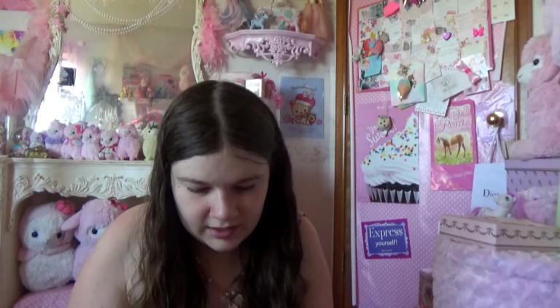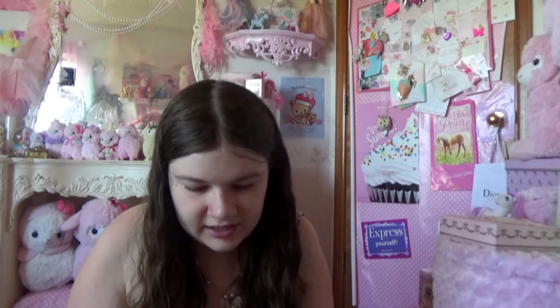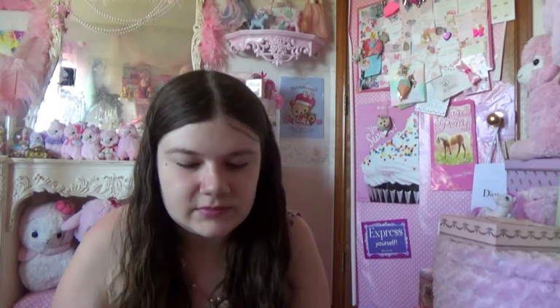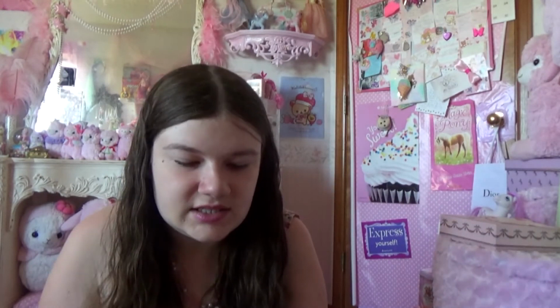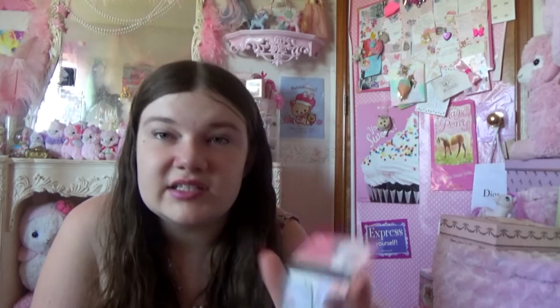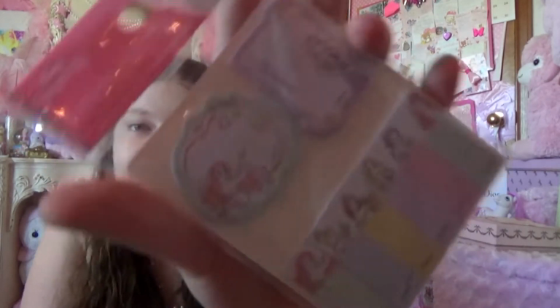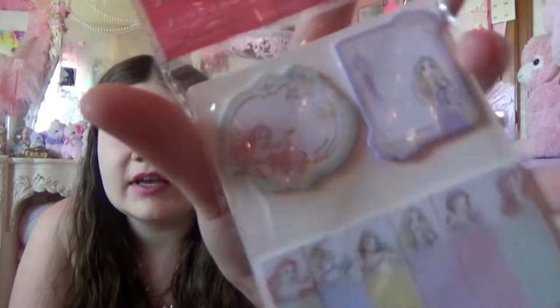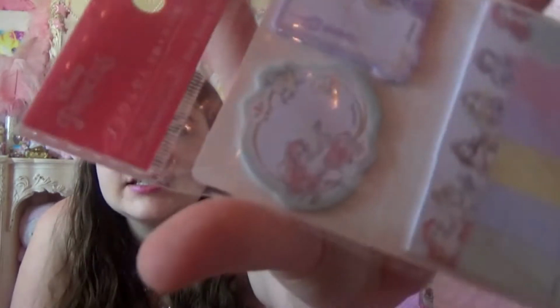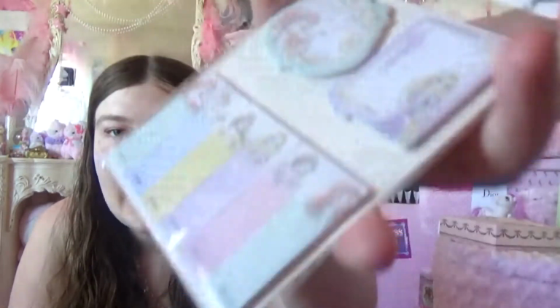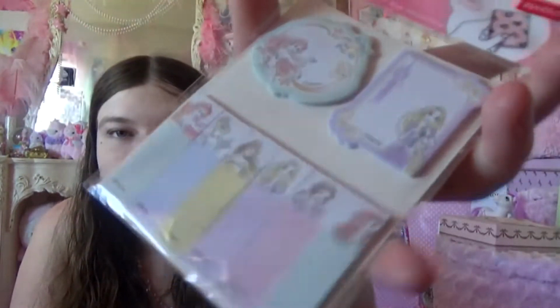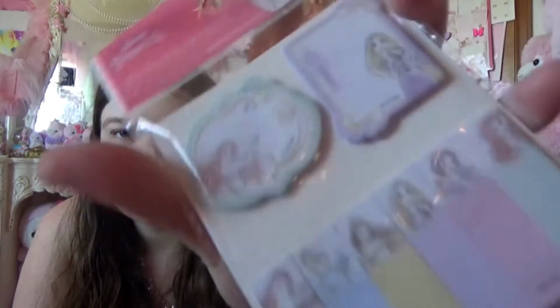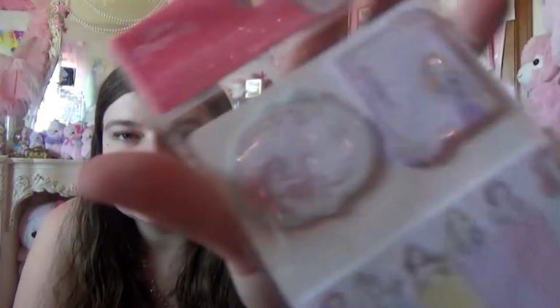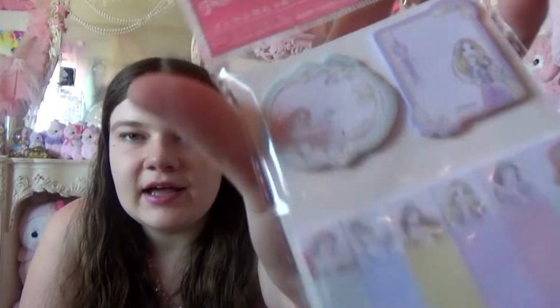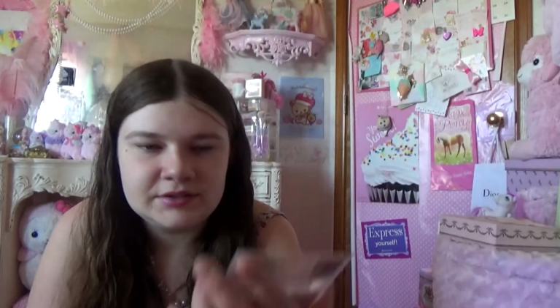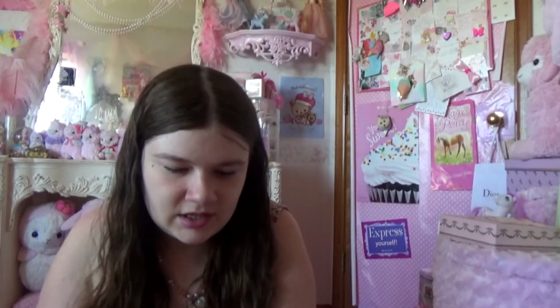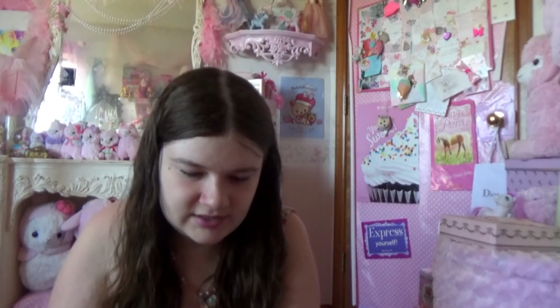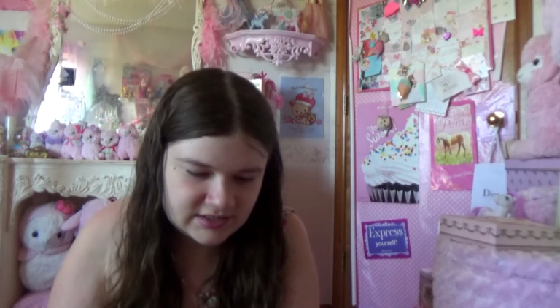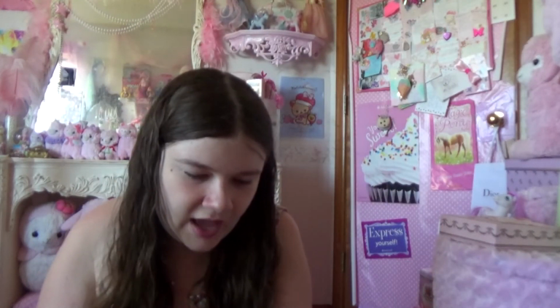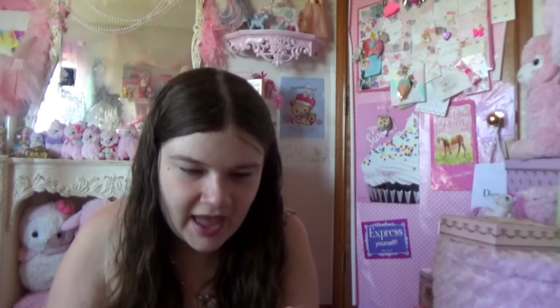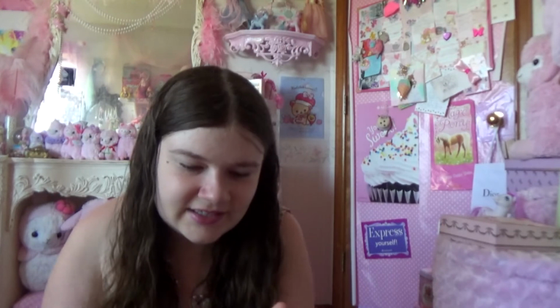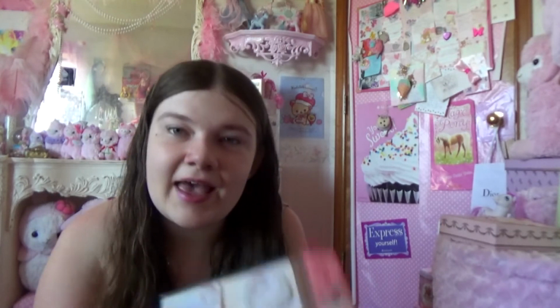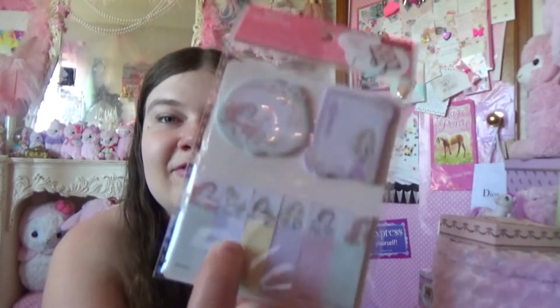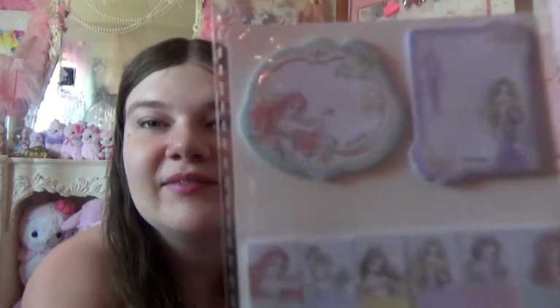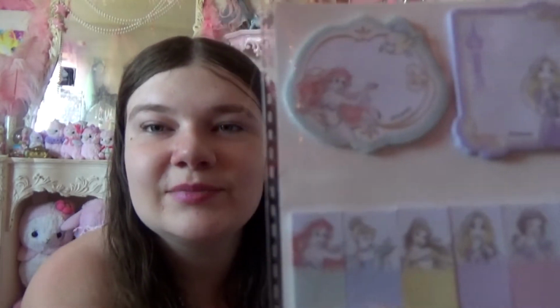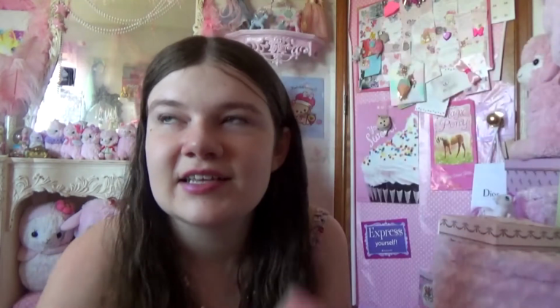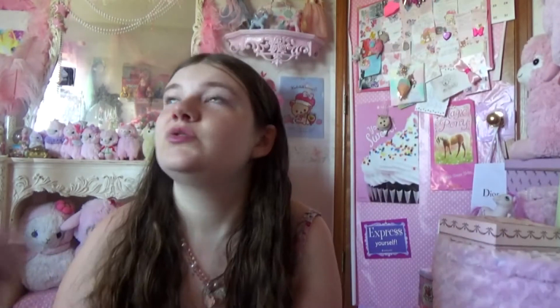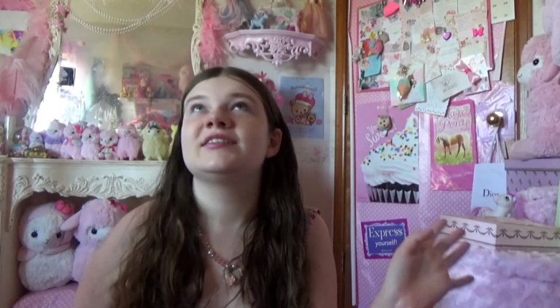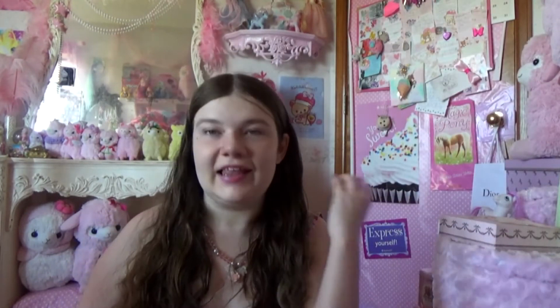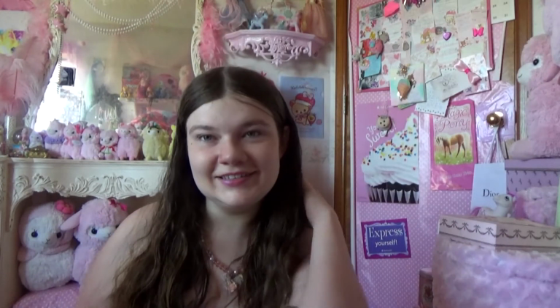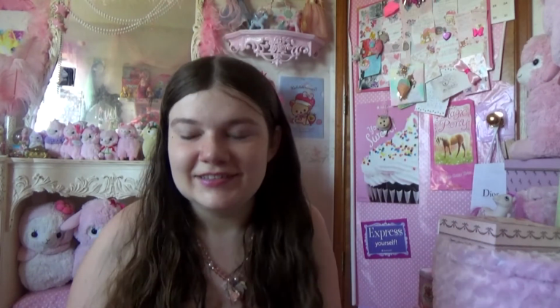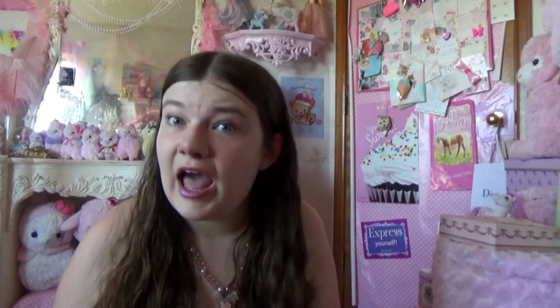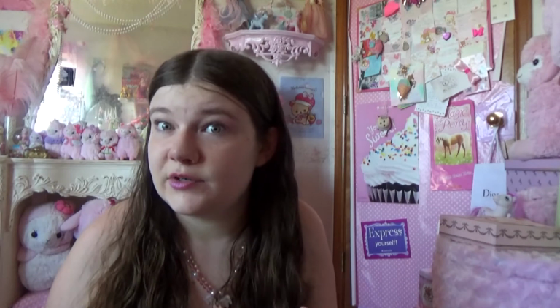And then I got some Disney princess sticky notes so I can stick them everywhere and write notes and stuff — Rapunzel, Snow White, Belle, and Cinderella, my favorite Disney princess. Just do everything Cinderella — like I'm Cinderella.